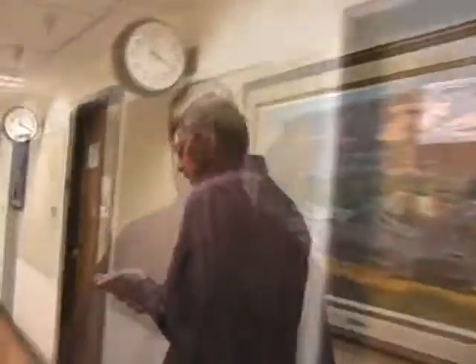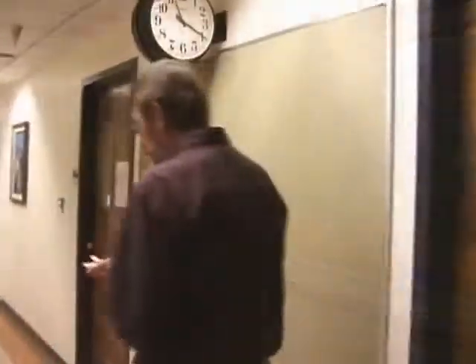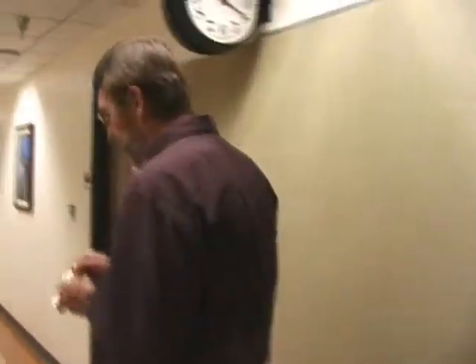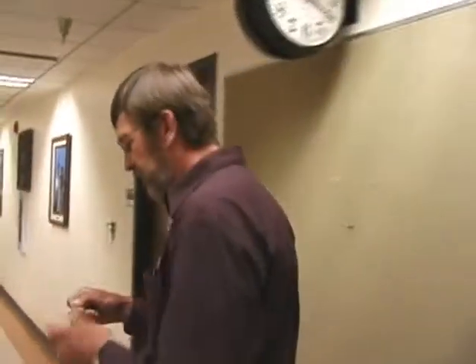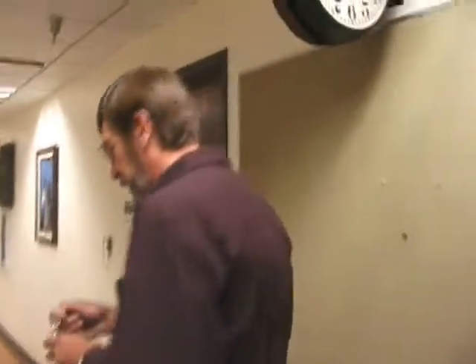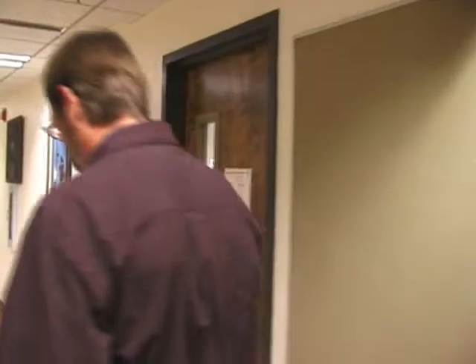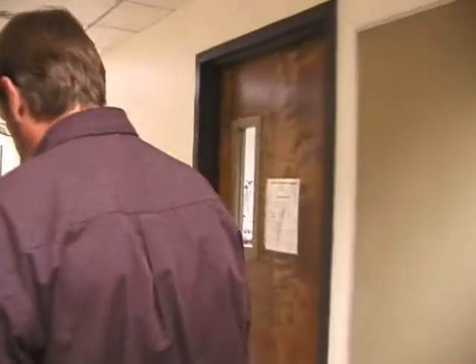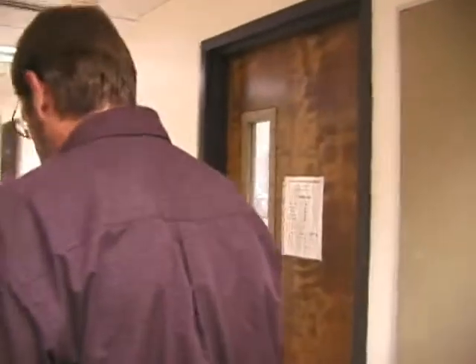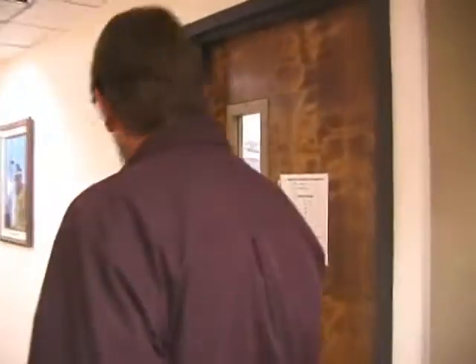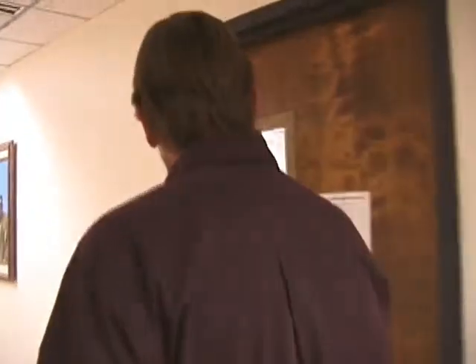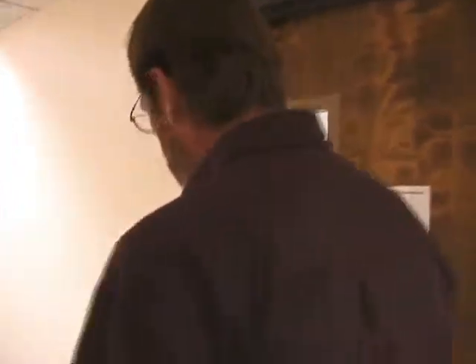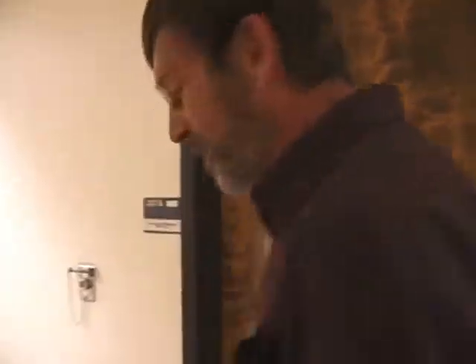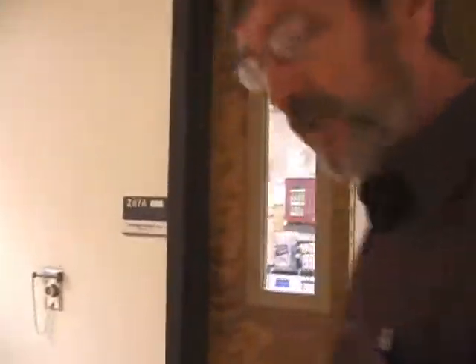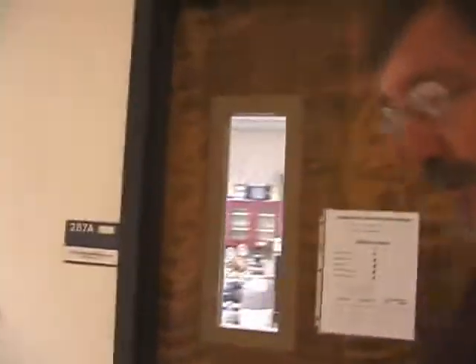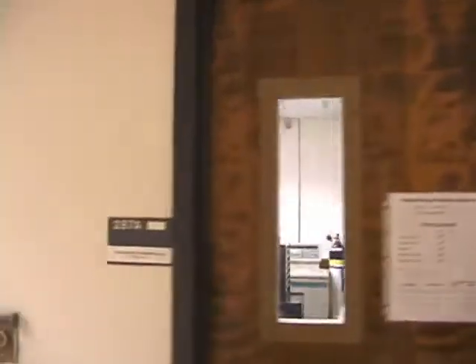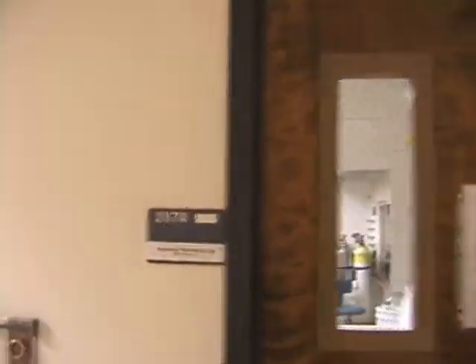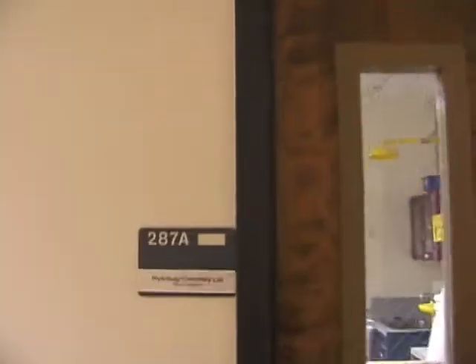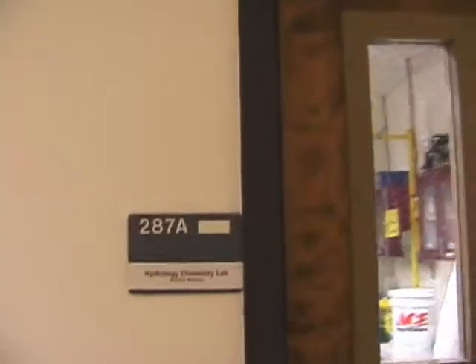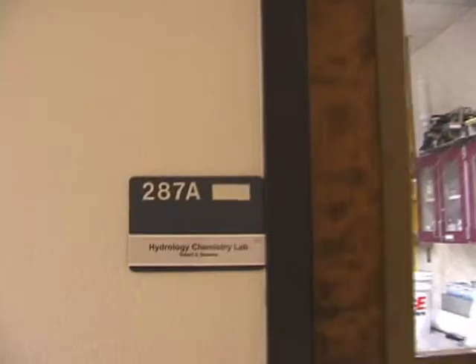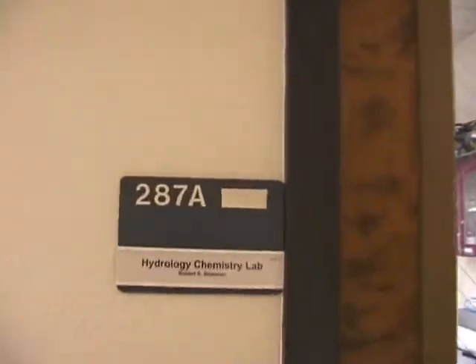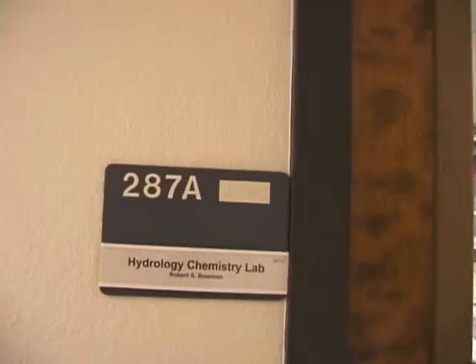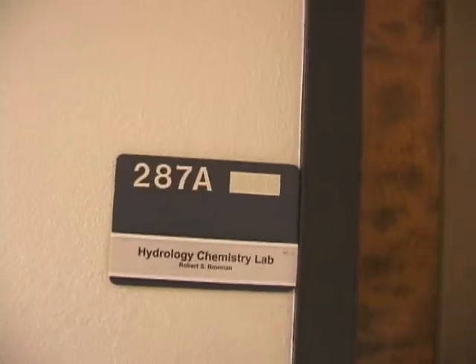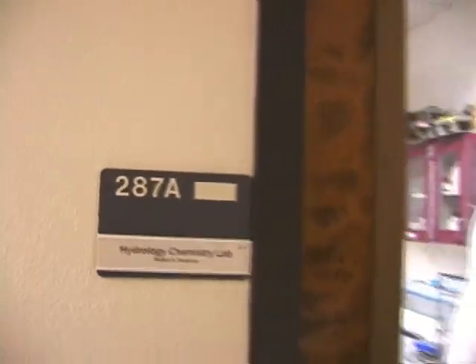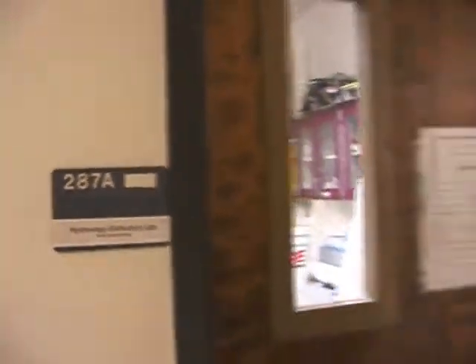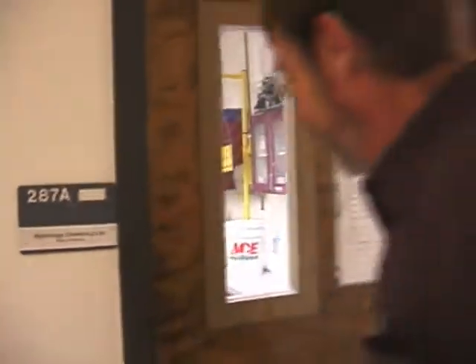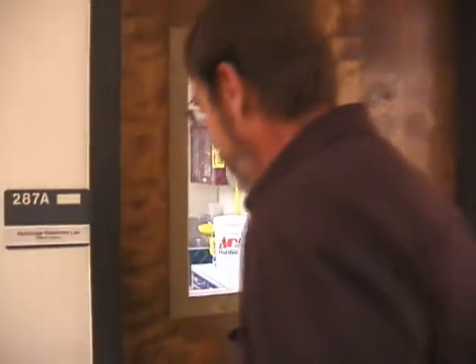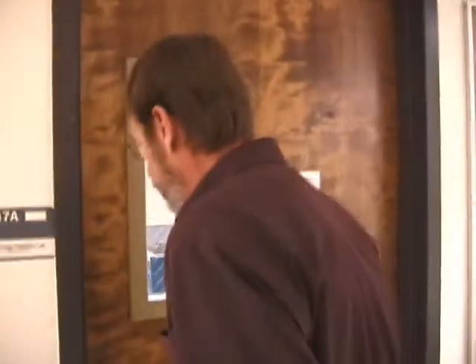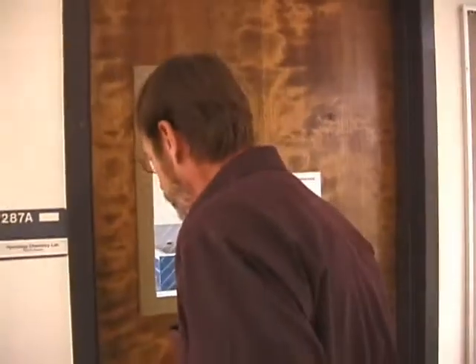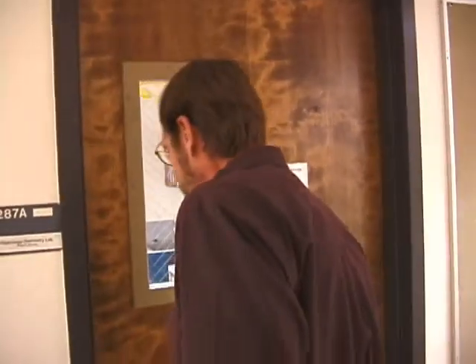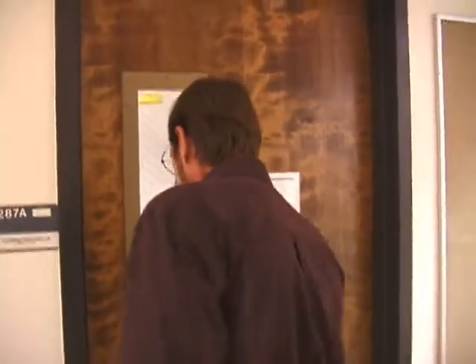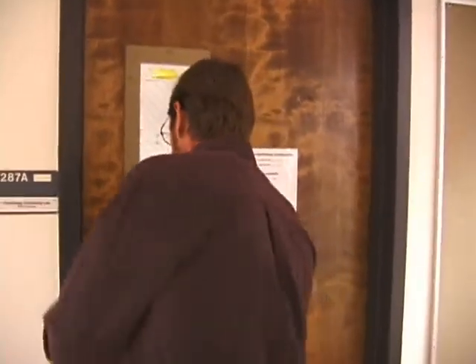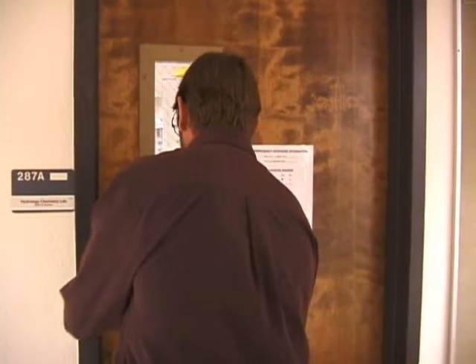I'm going to start by going into my own research lab and showing you a little bit of instrumentation, and I'll say a few words about my personal research, and then we'll head upstairs to look at a couple of the other research labs.